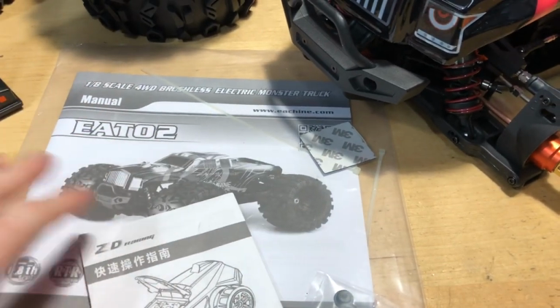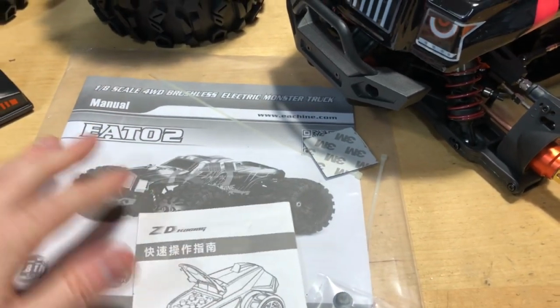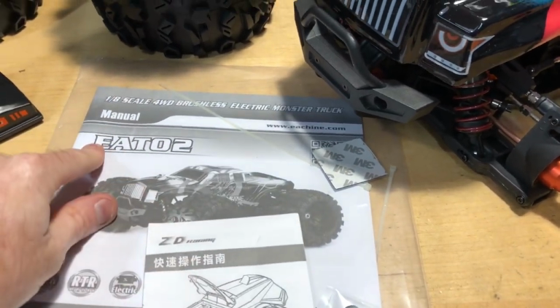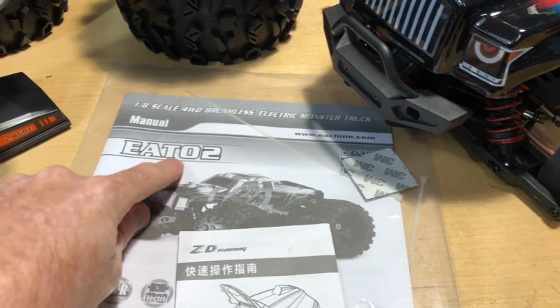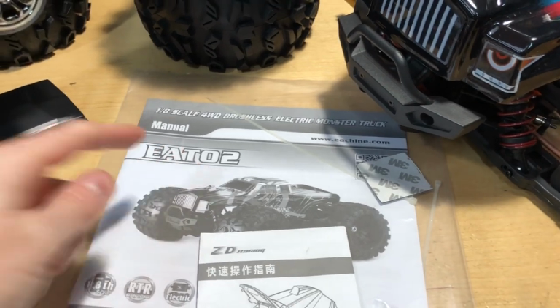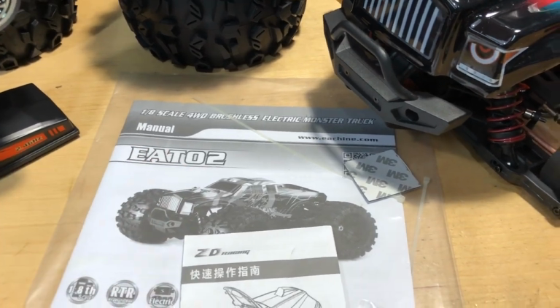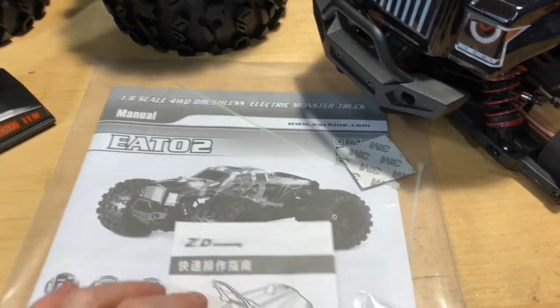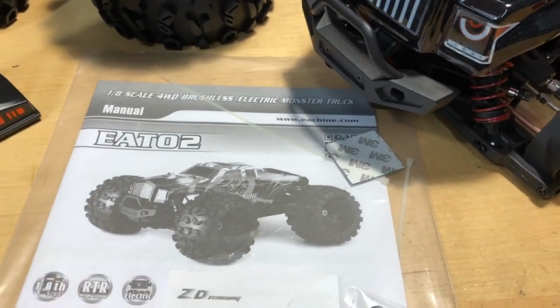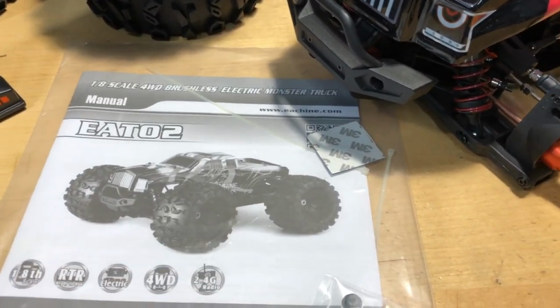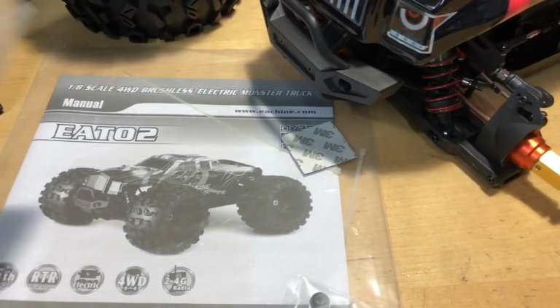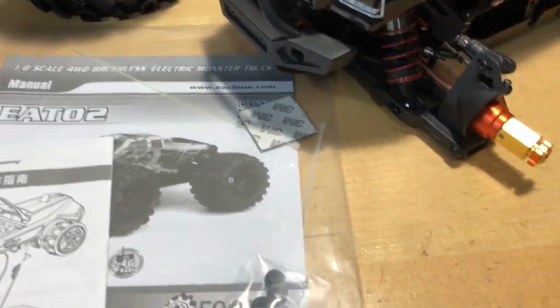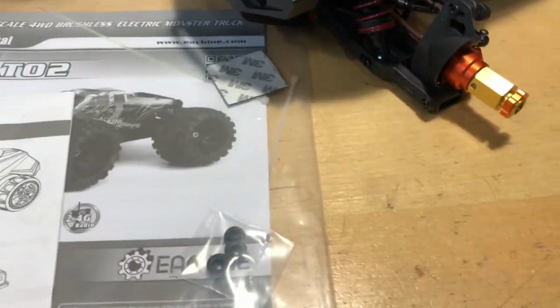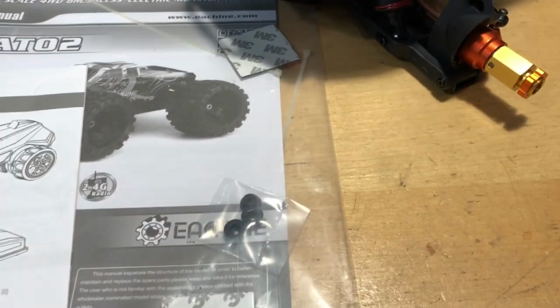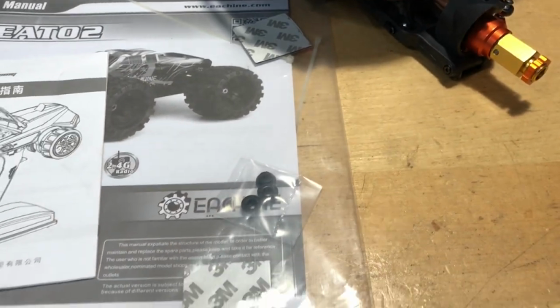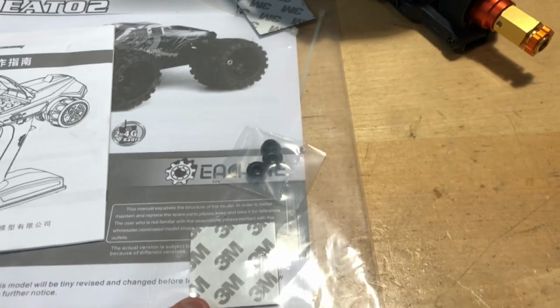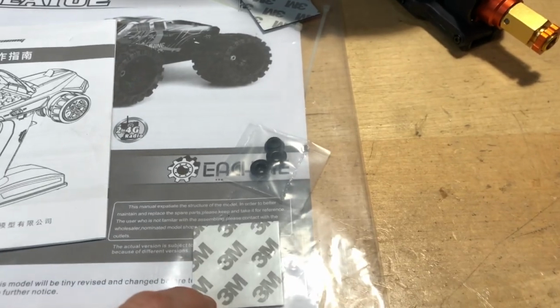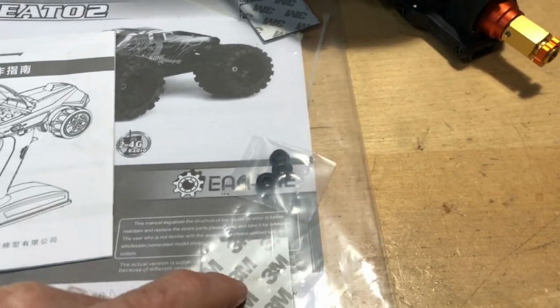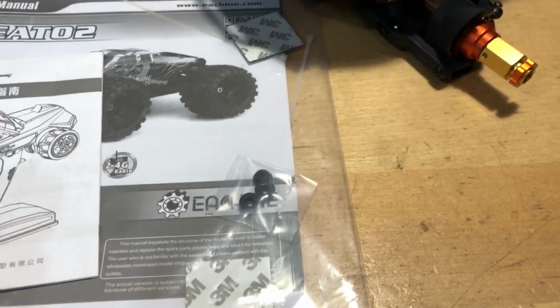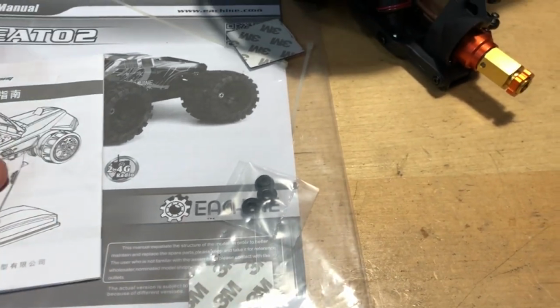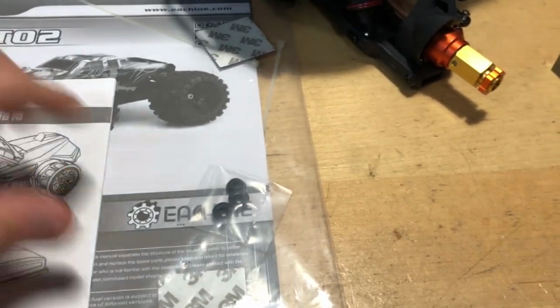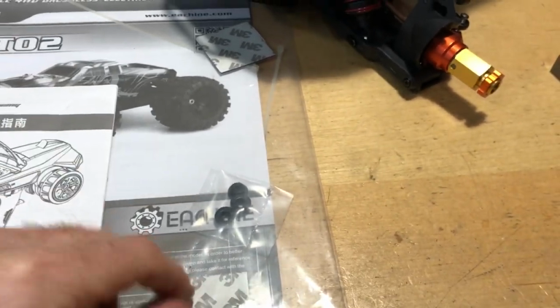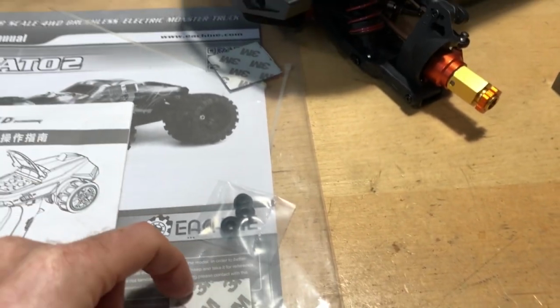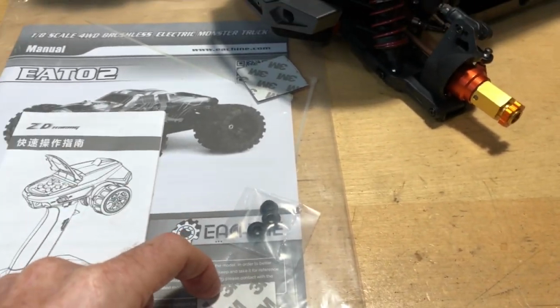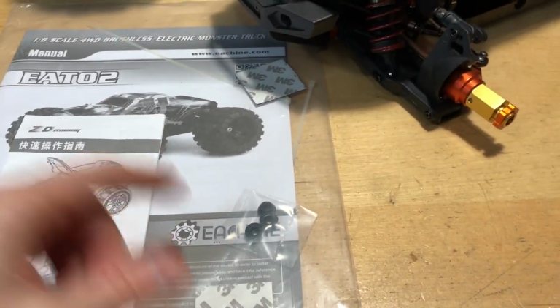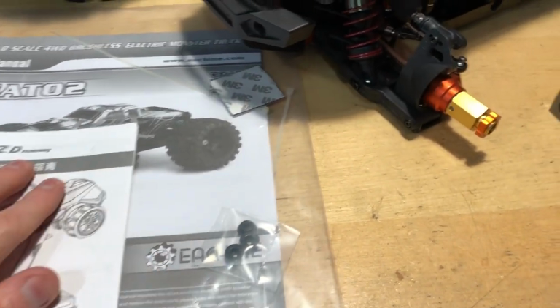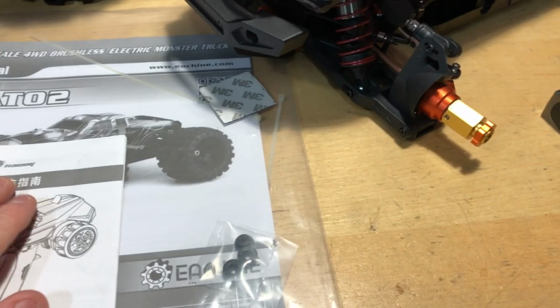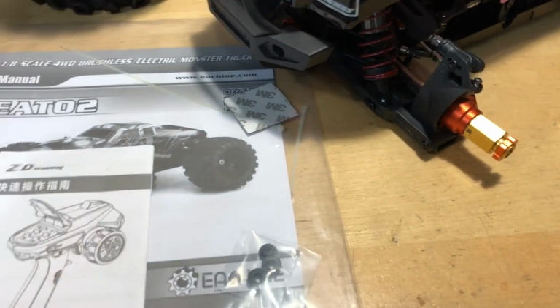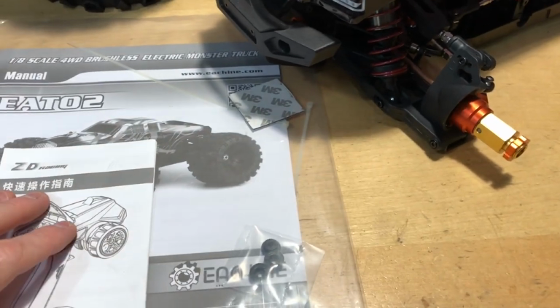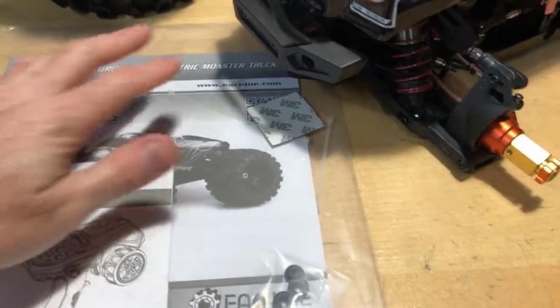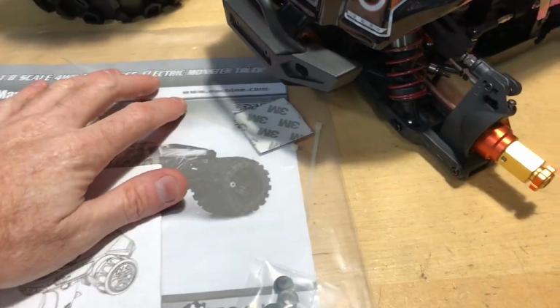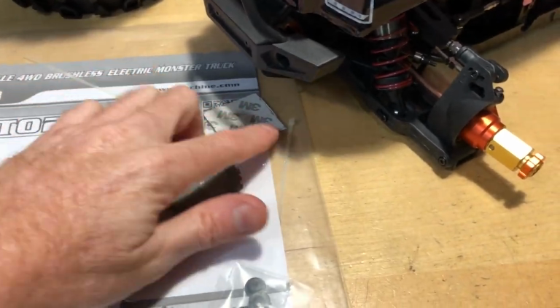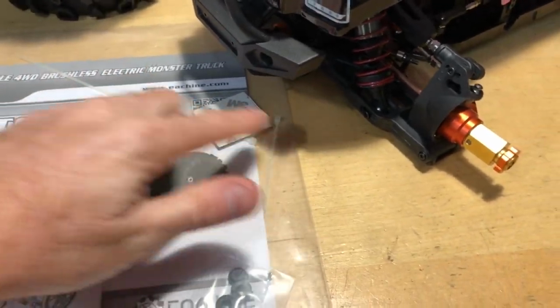You do get the manual as well — again it's all branded as ZD Racing but there's some stuff marked E02, so that's kind of cool. You also get some double-stick tape; not 100% sure what the double-stick tape is for, maybe you guys can chime in on that one. And you get some zip ties in here as well.